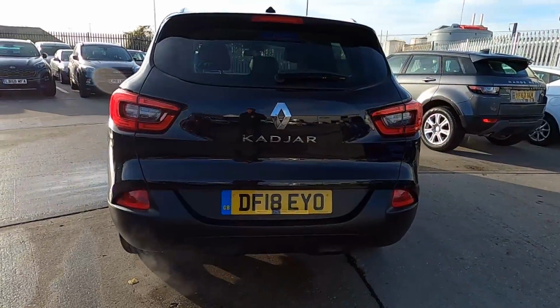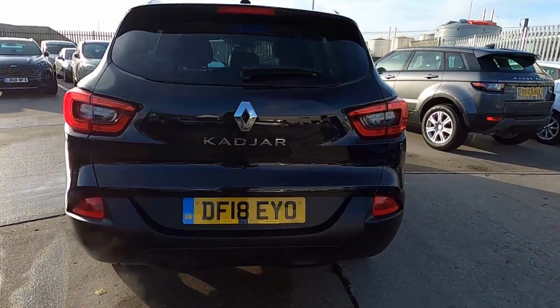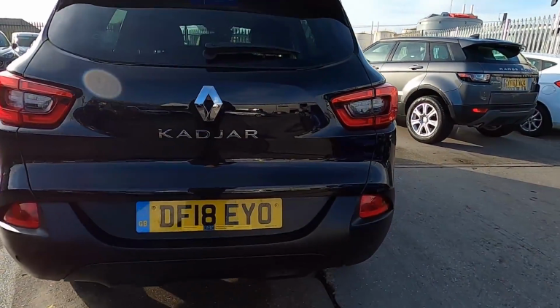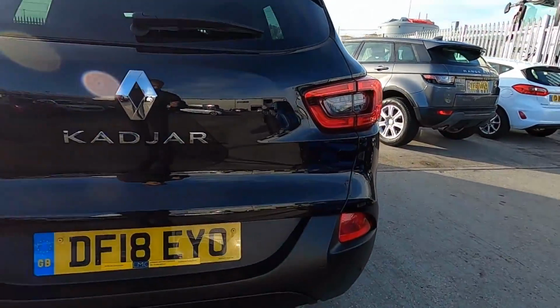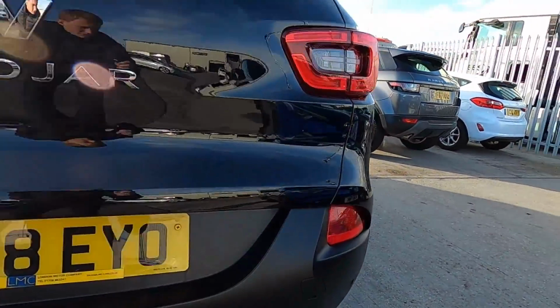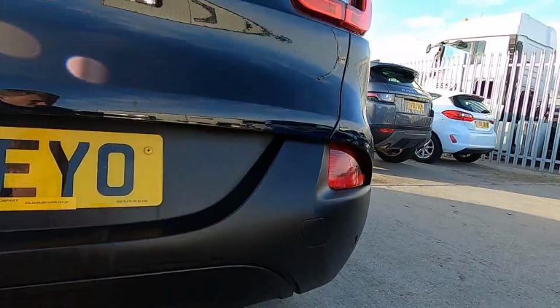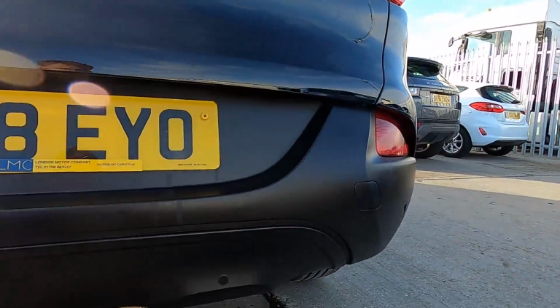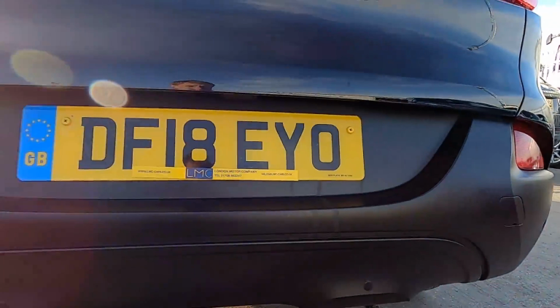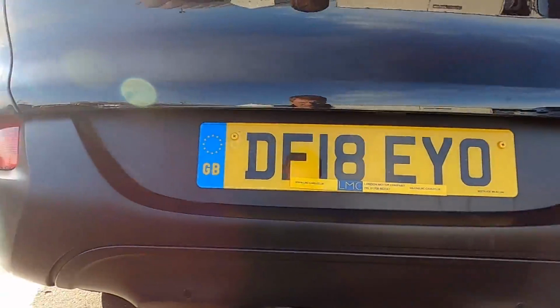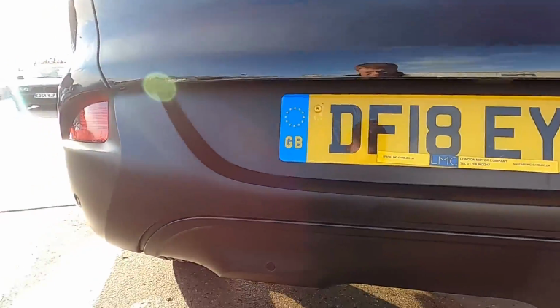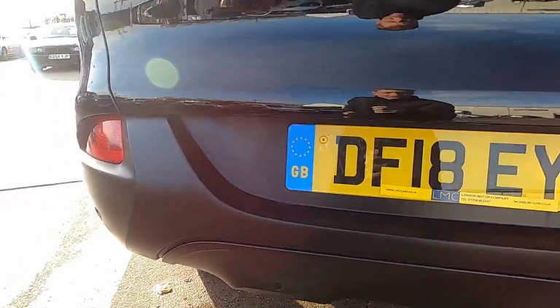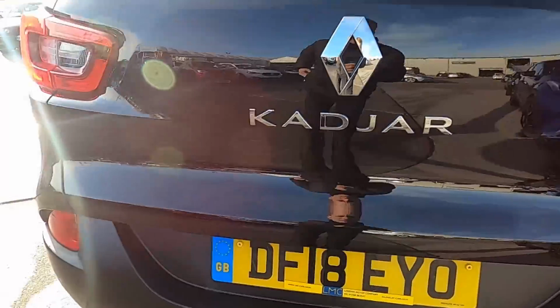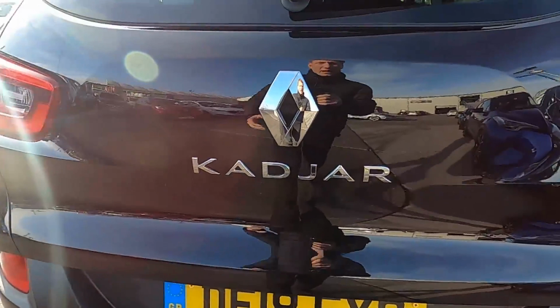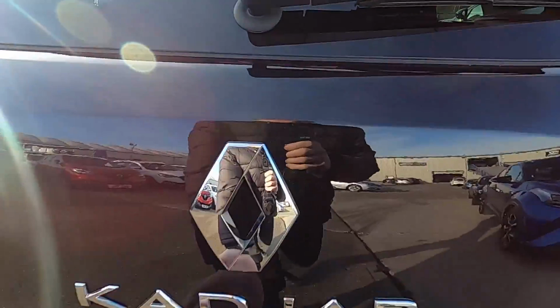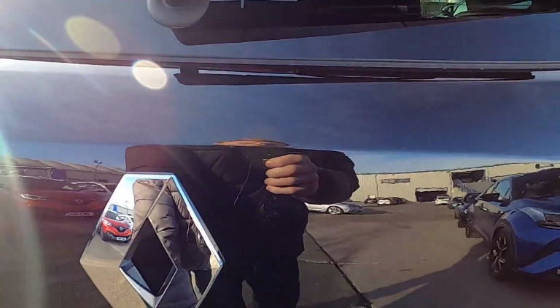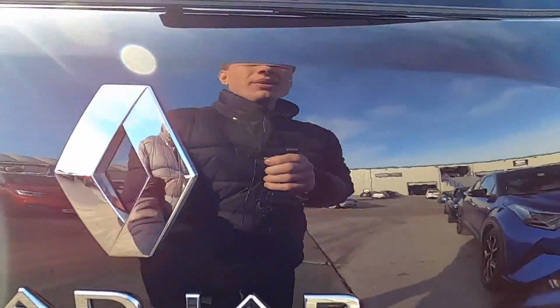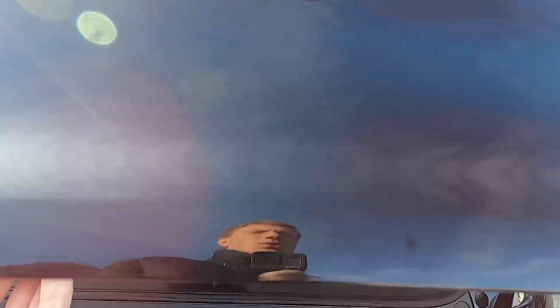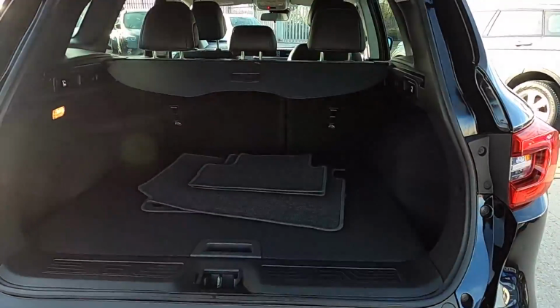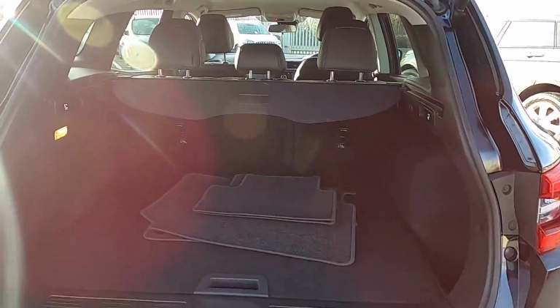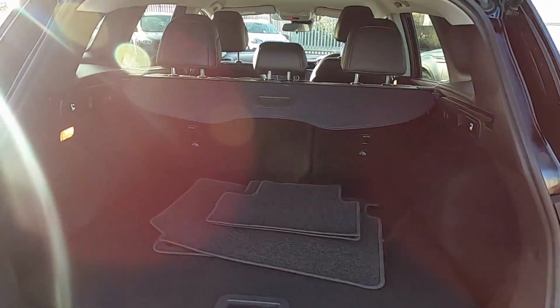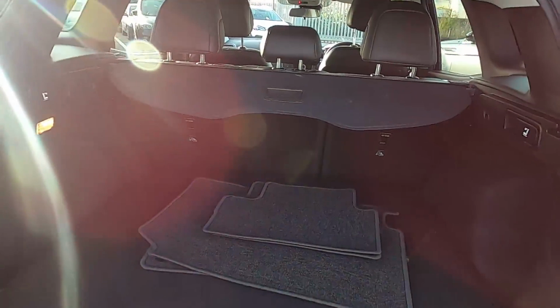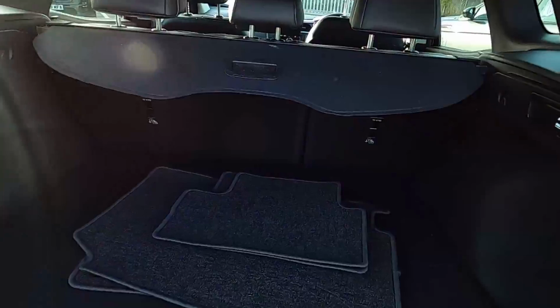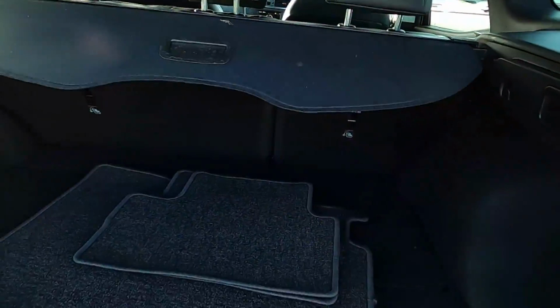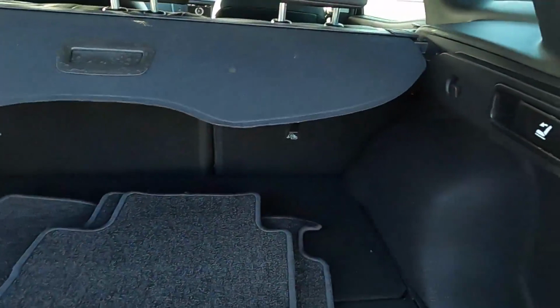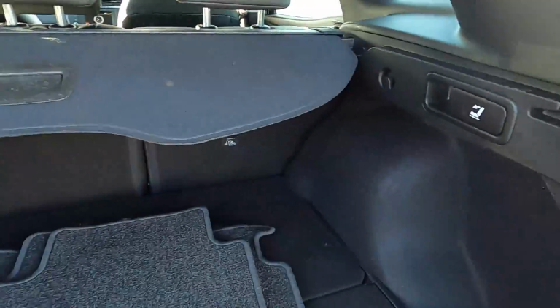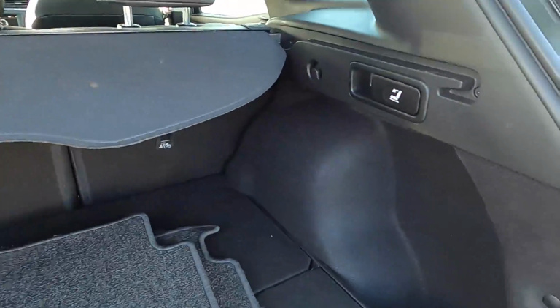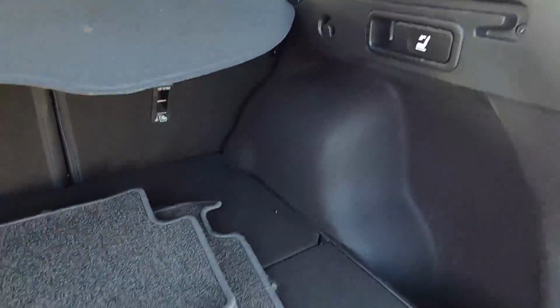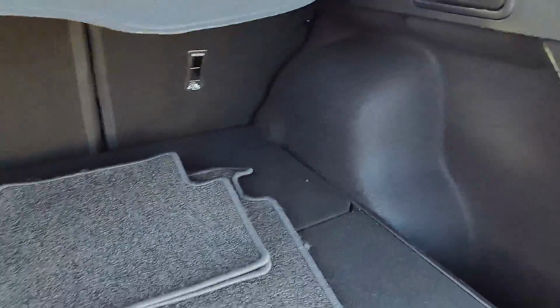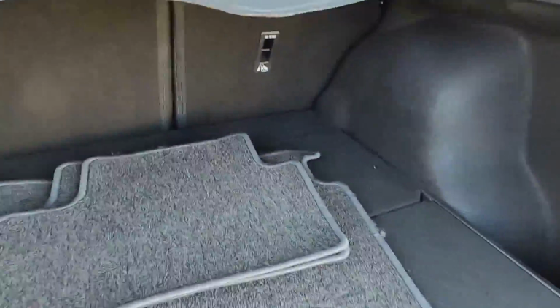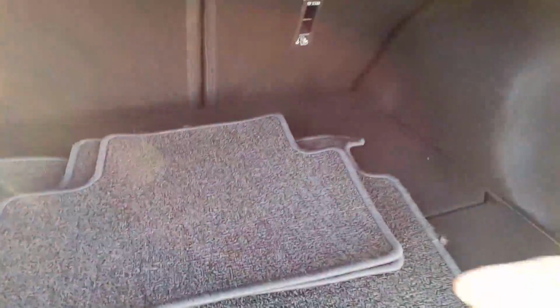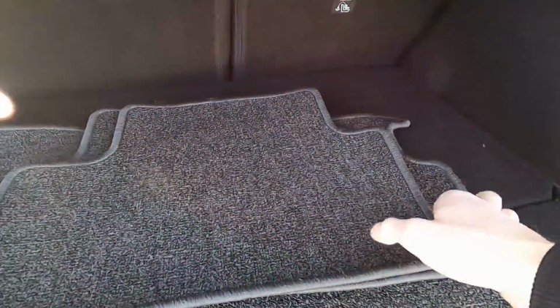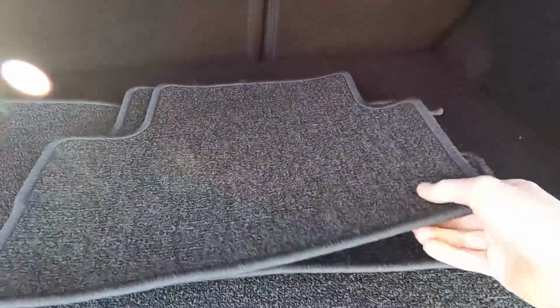You've also got rear parking sensors, and inside the boot area you've got plenty of space to fit shopping and luggage inside. You've also got a full set of floor mats.